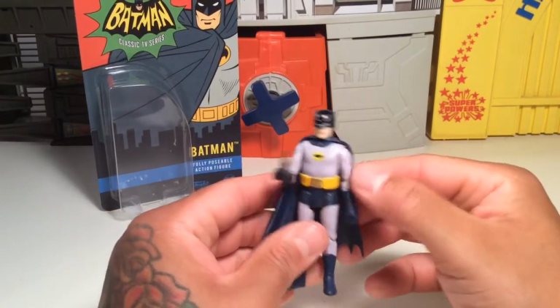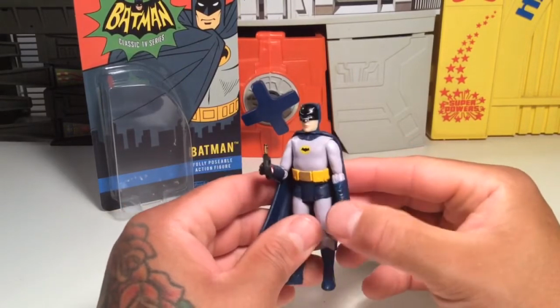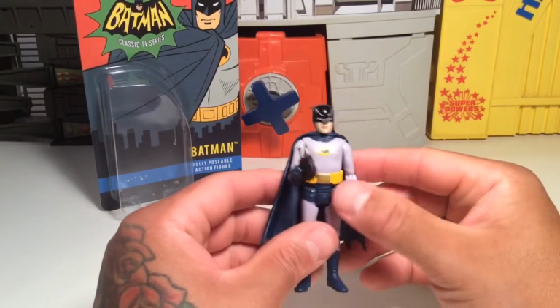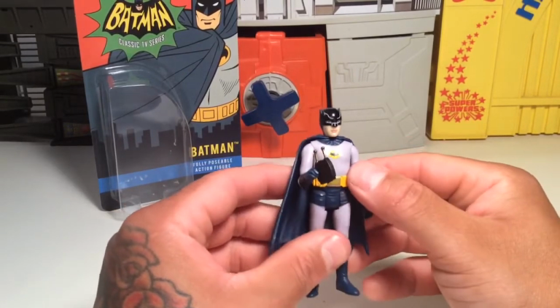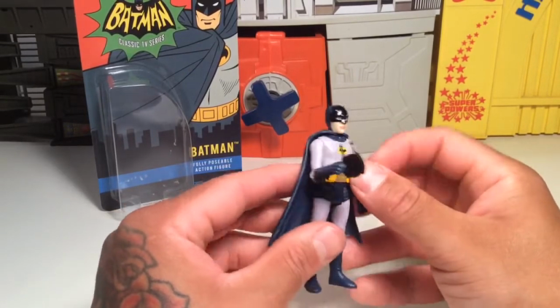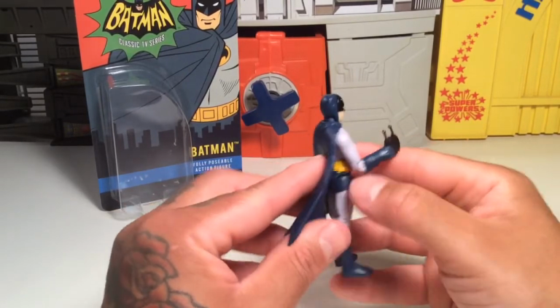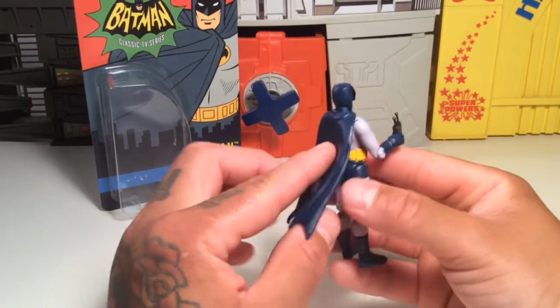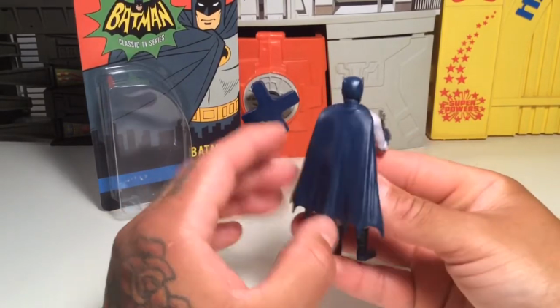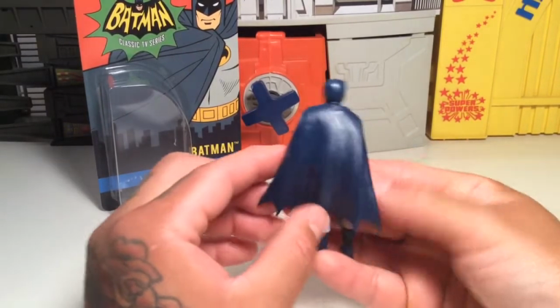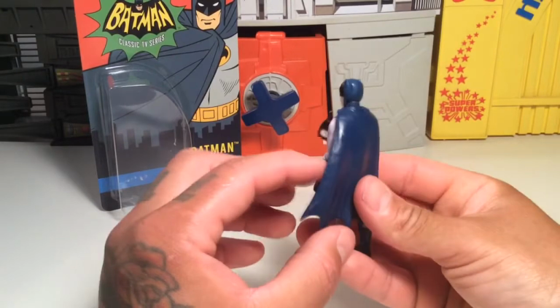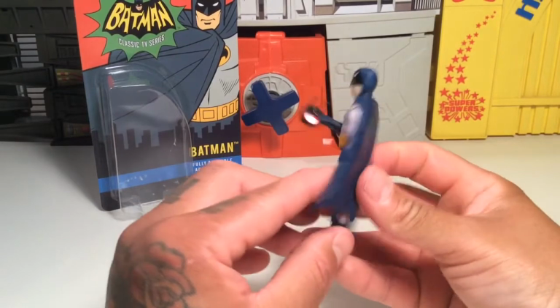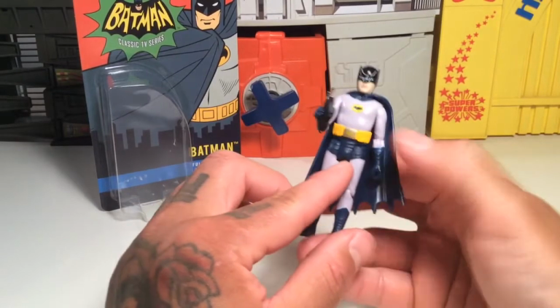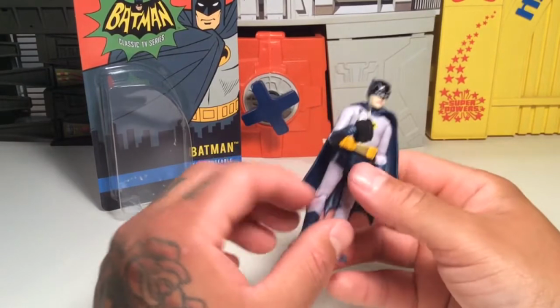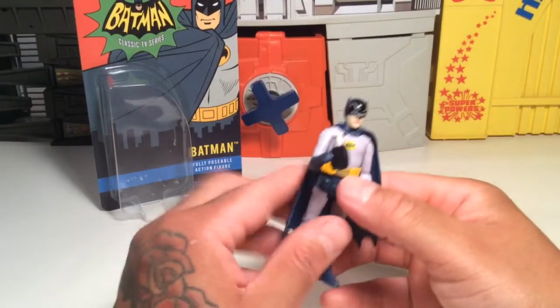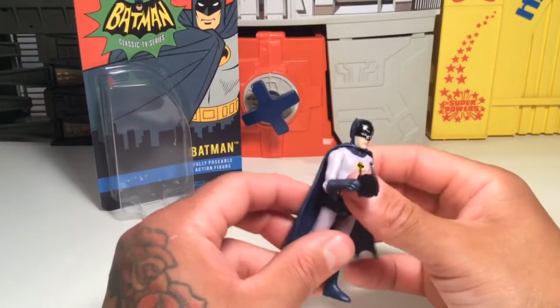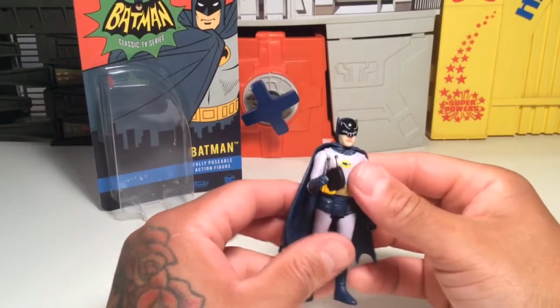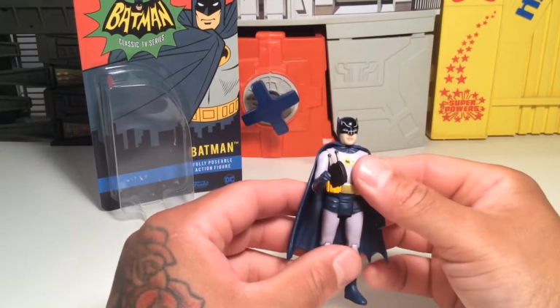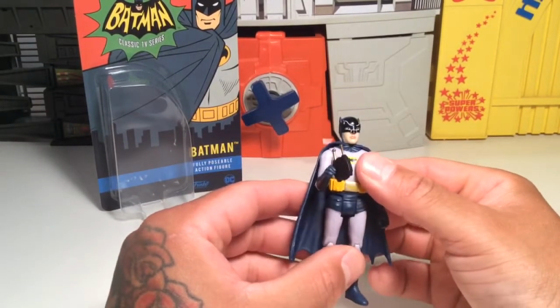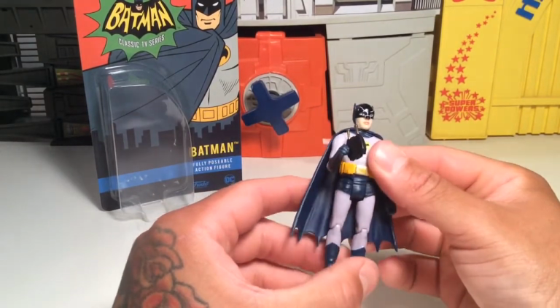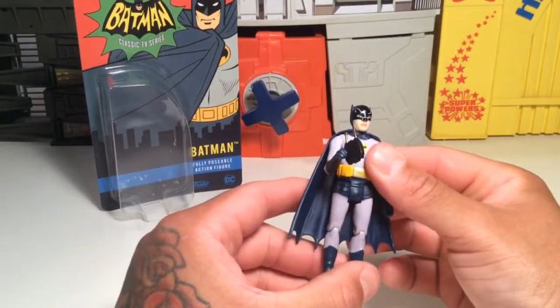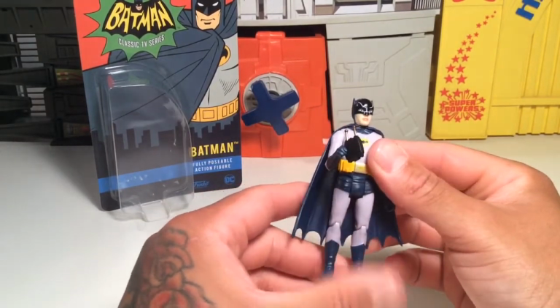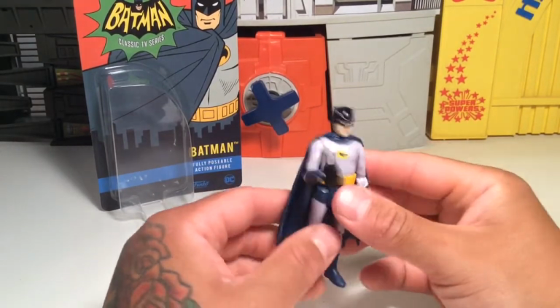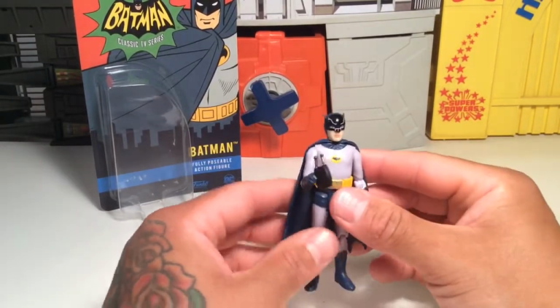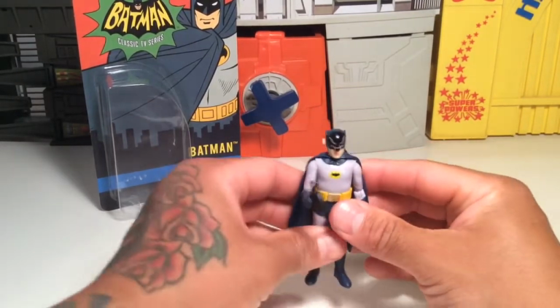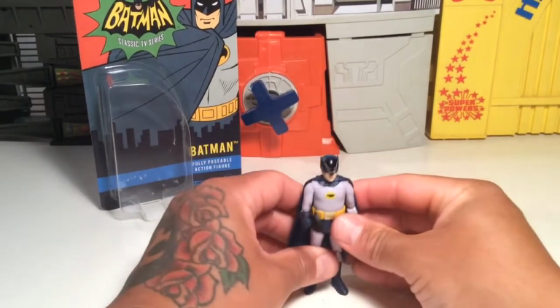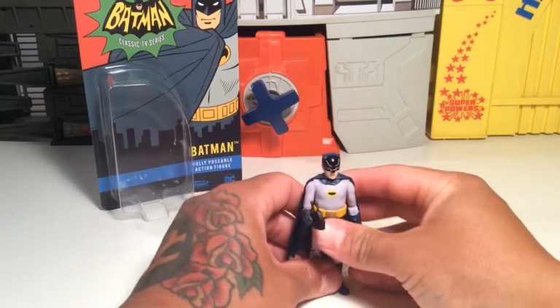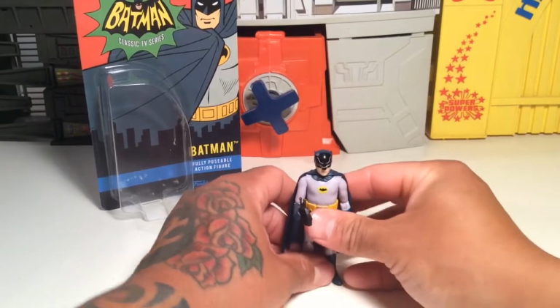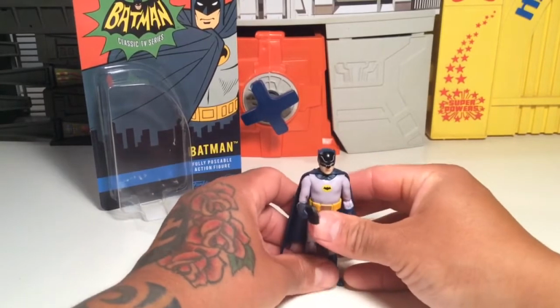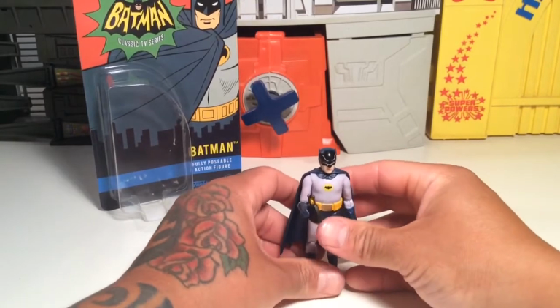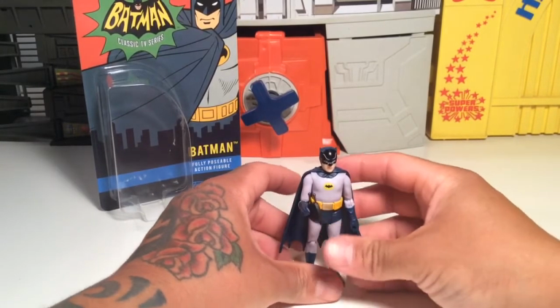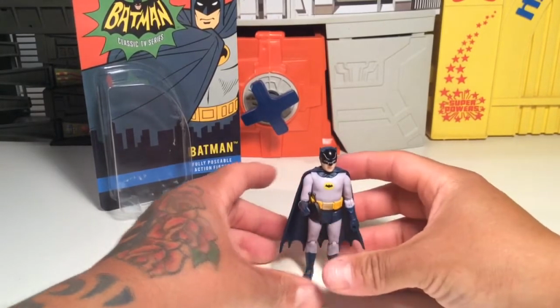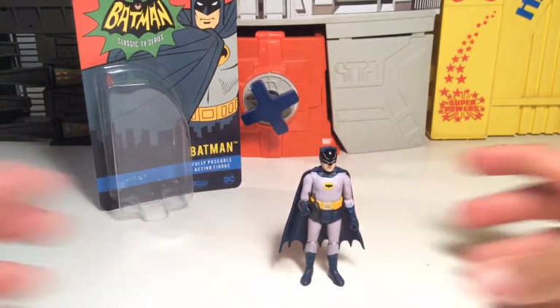Cool figure — simple, sweet, nice, and pays homage to good old Adam West. May he rest in peace. Cool figure, I wouldn't mind getting more of these. I like him.